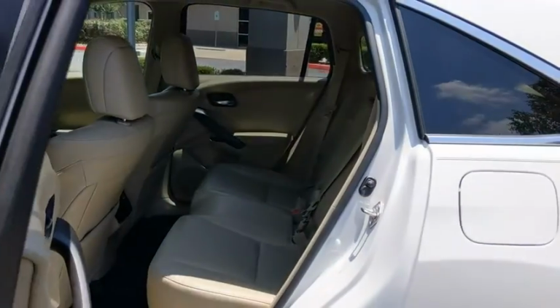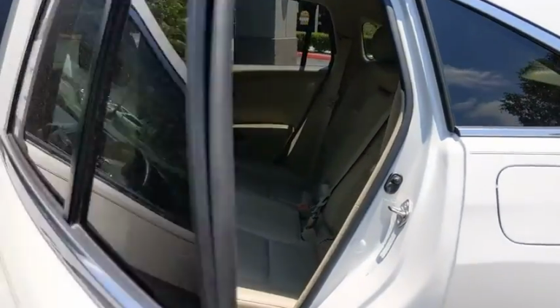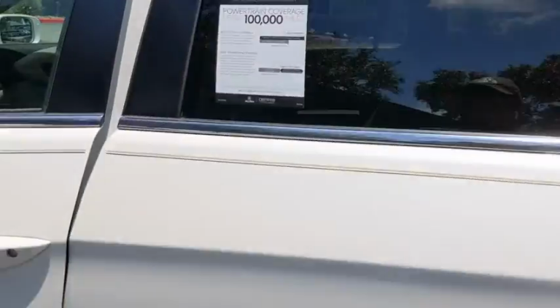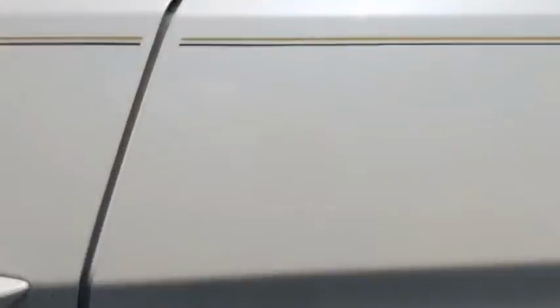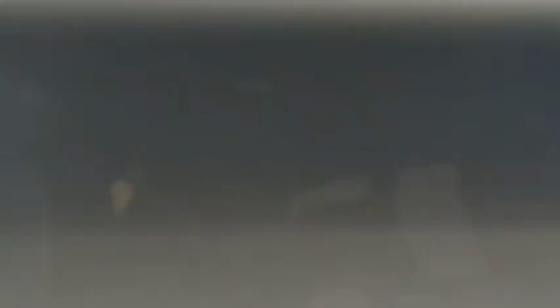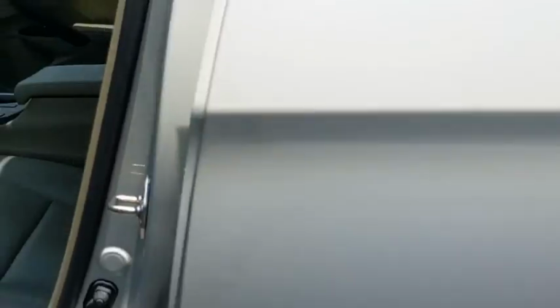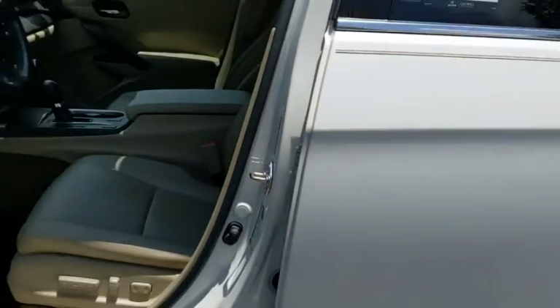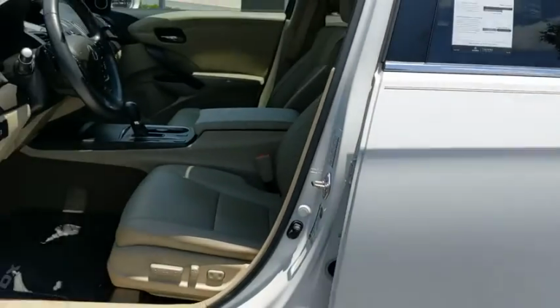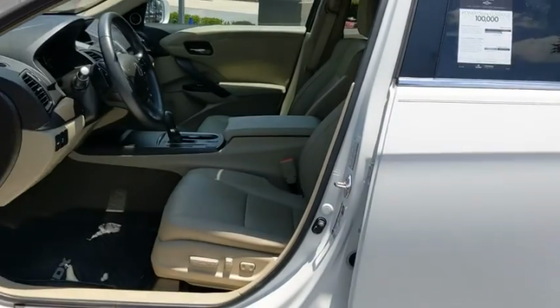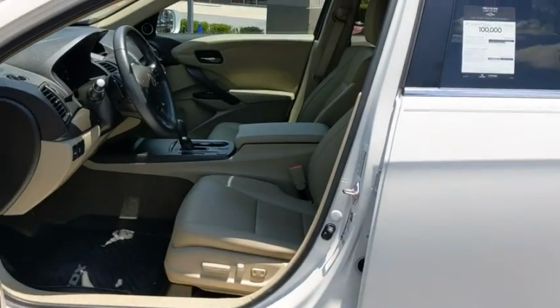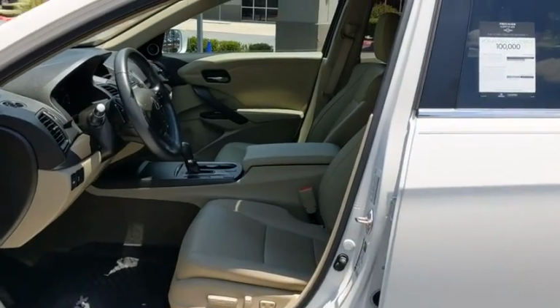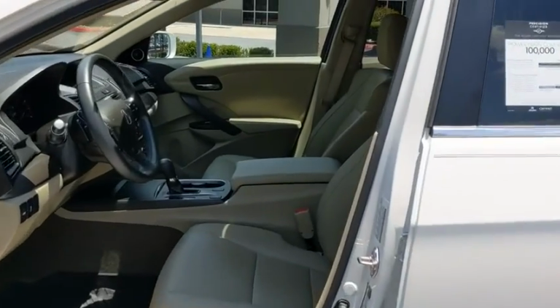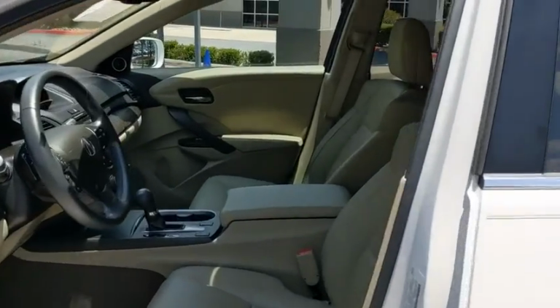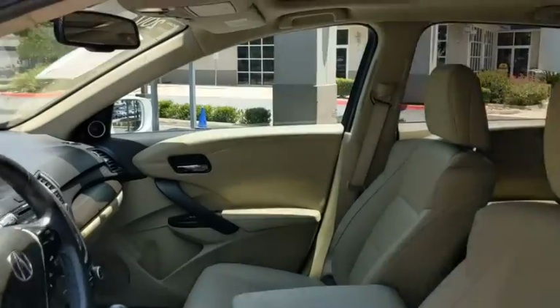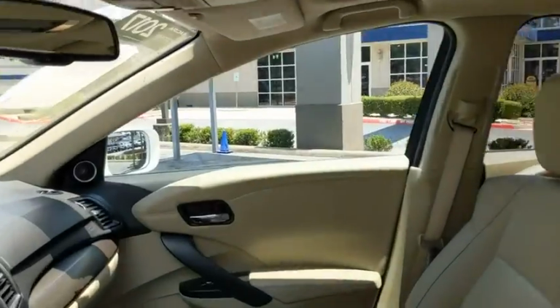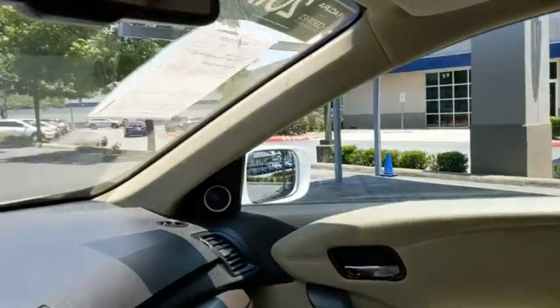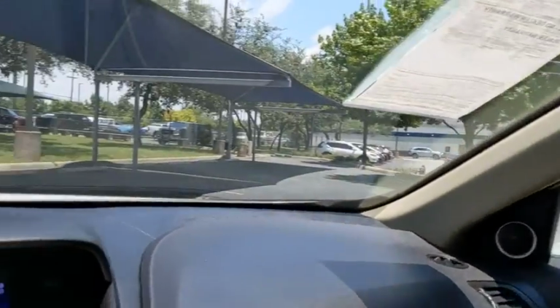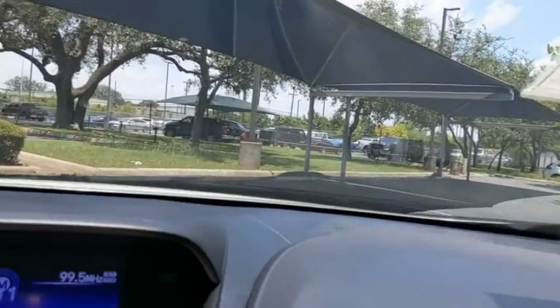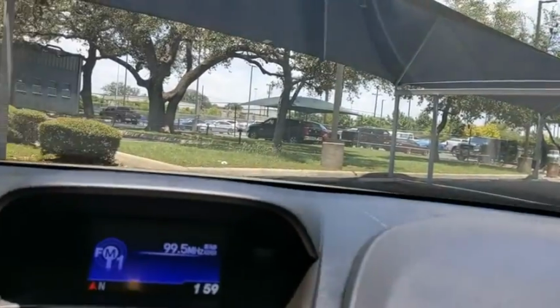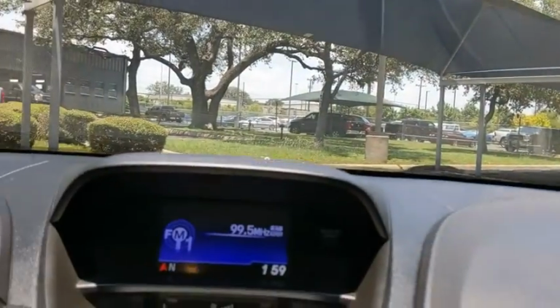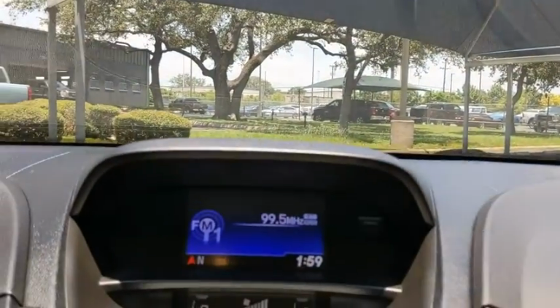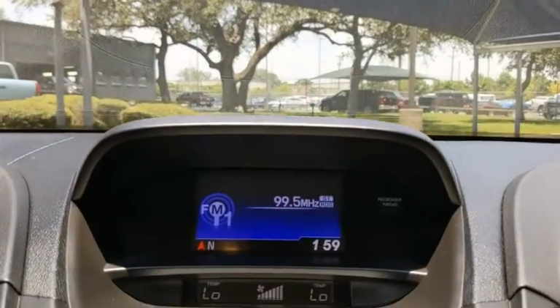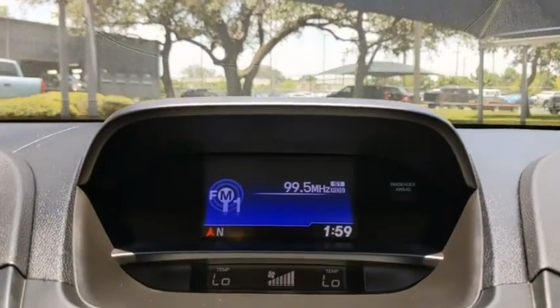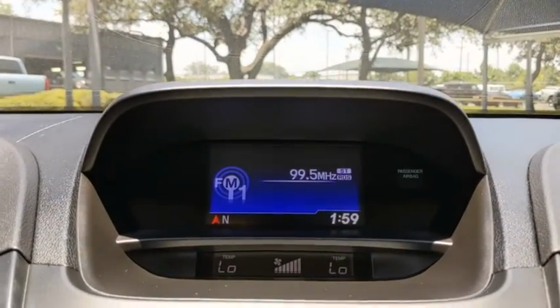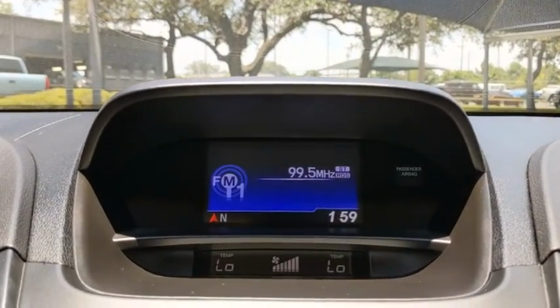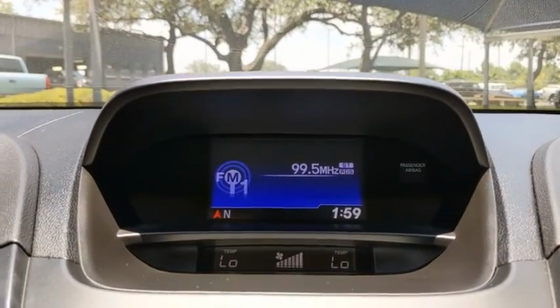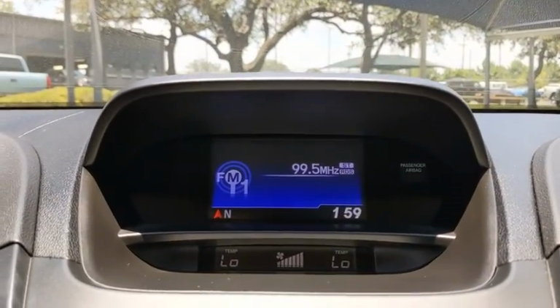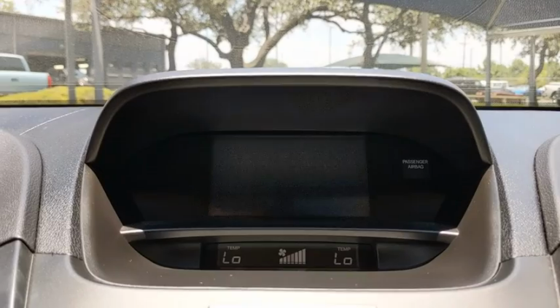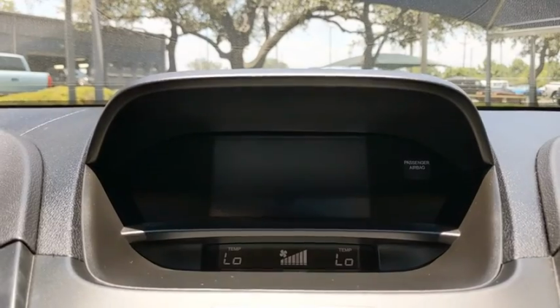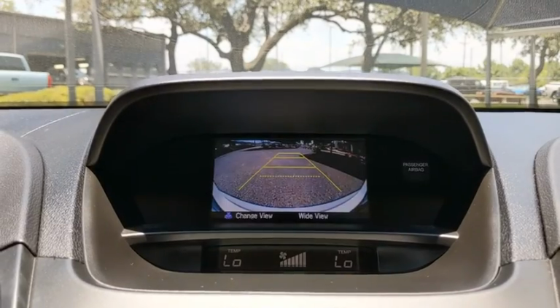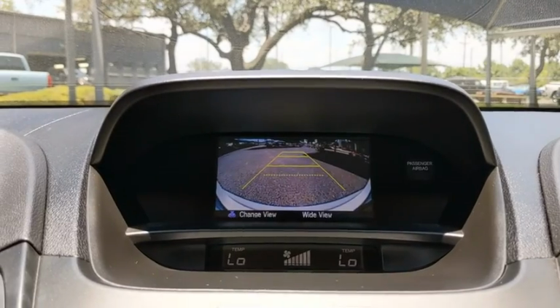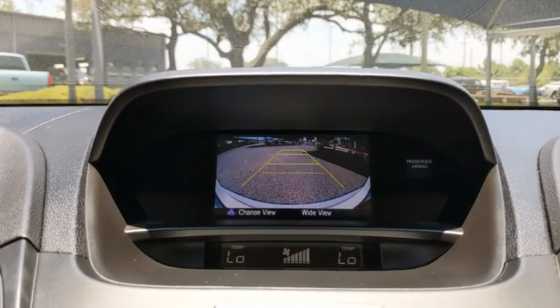This vehicle is Carfax certified one owner and qualifies for Carfax buy-back guarantee. Take this vehicle for a spin and see why so many shoppers are now proud owners.